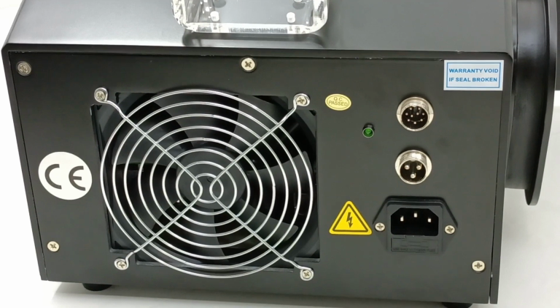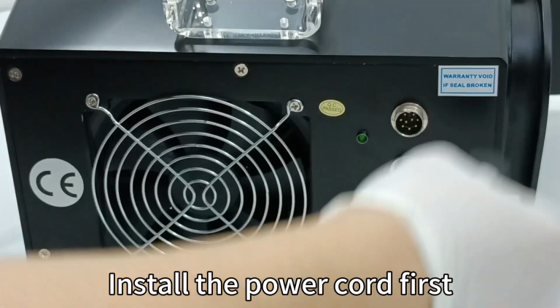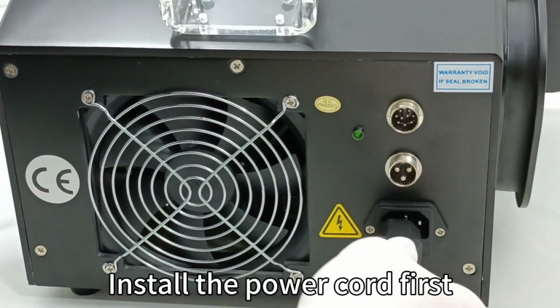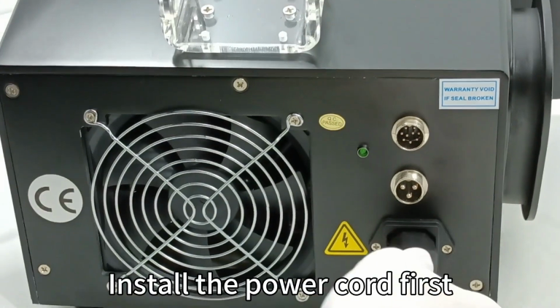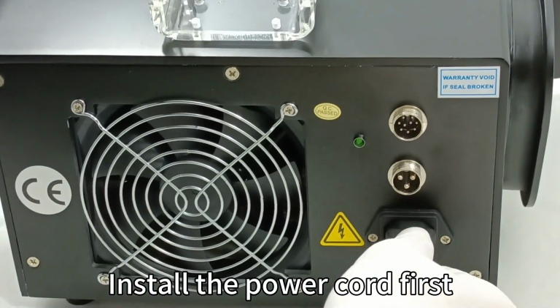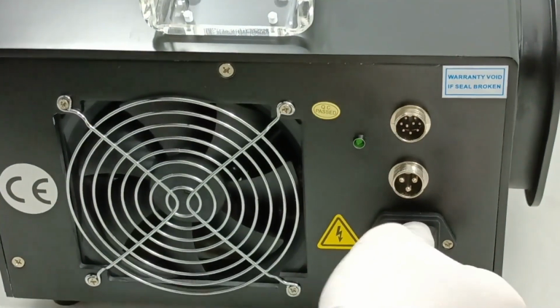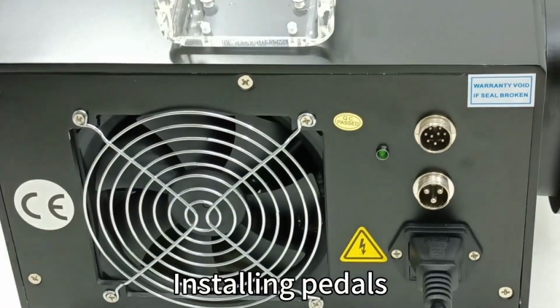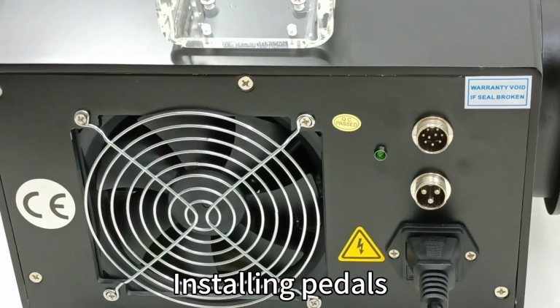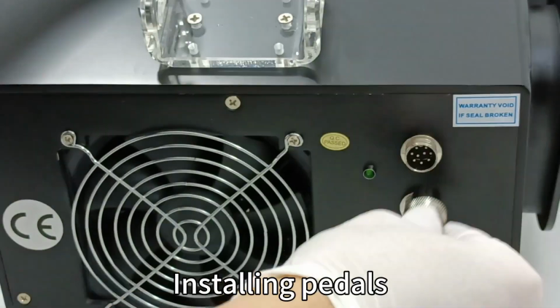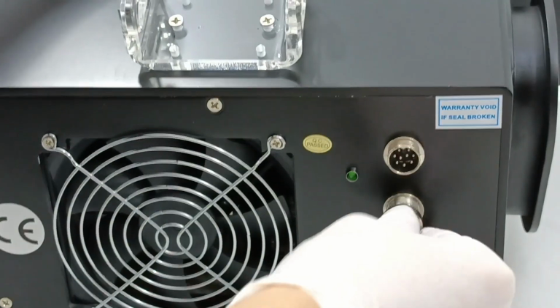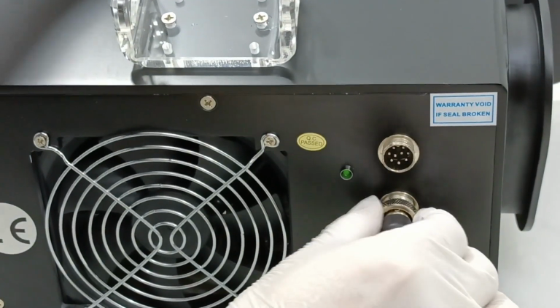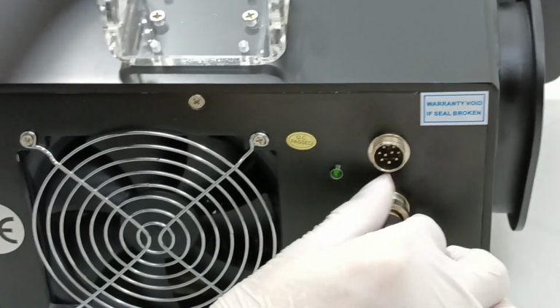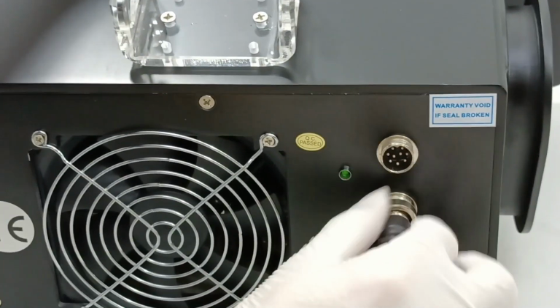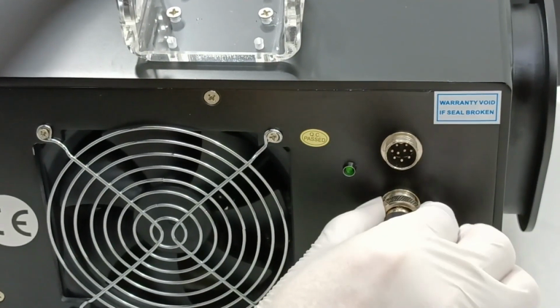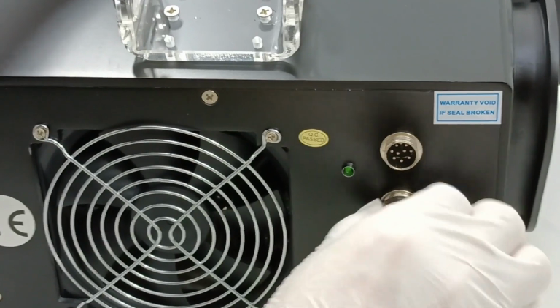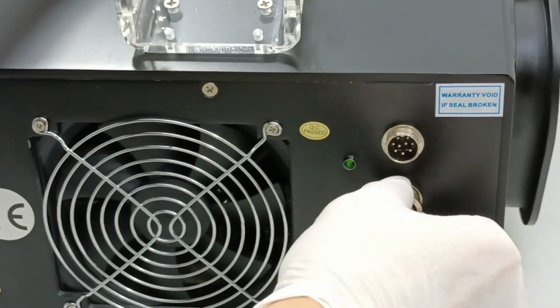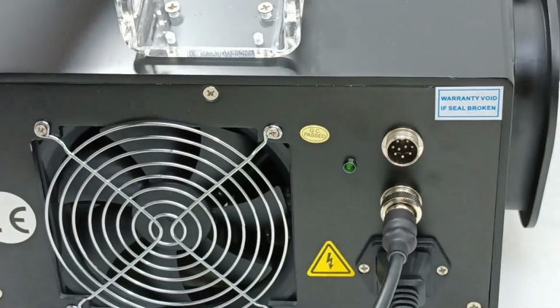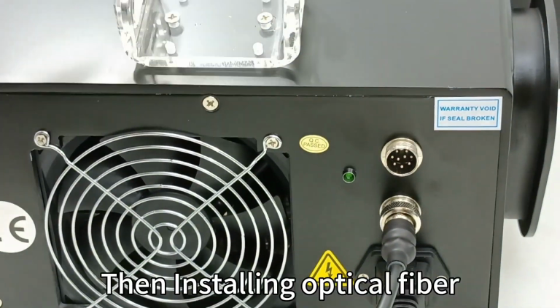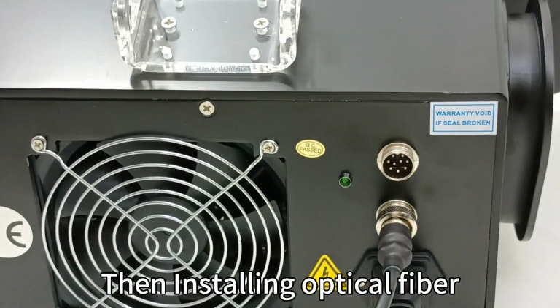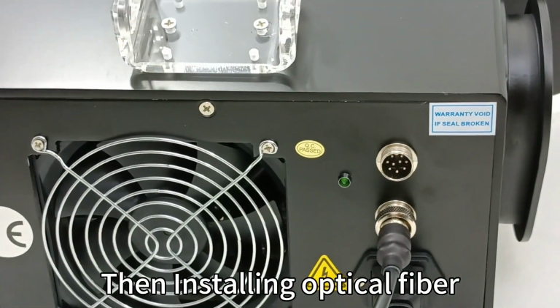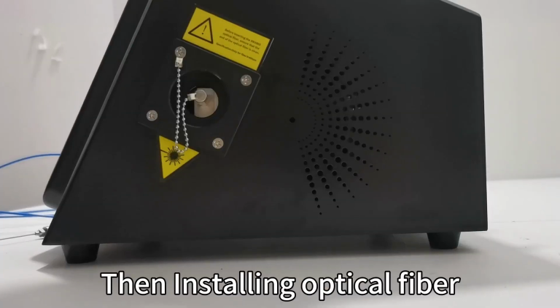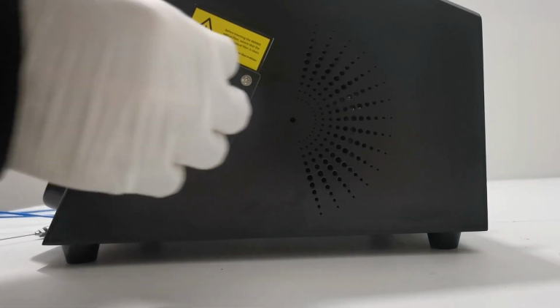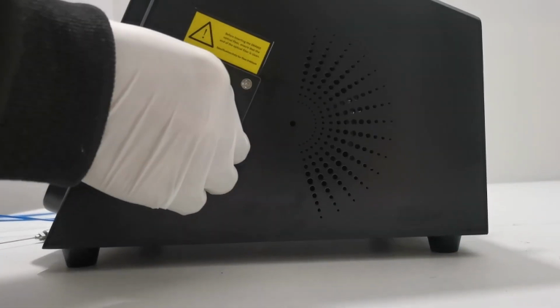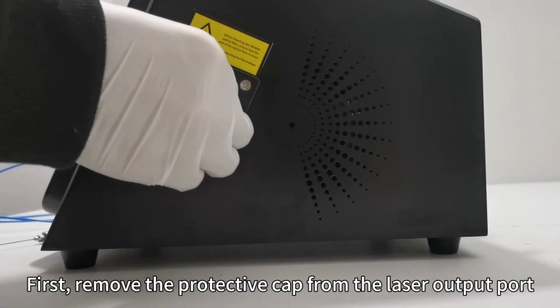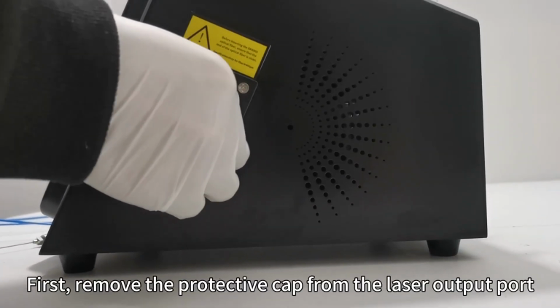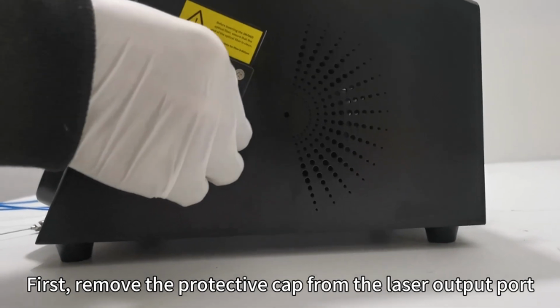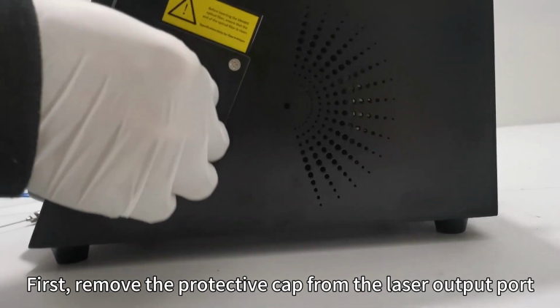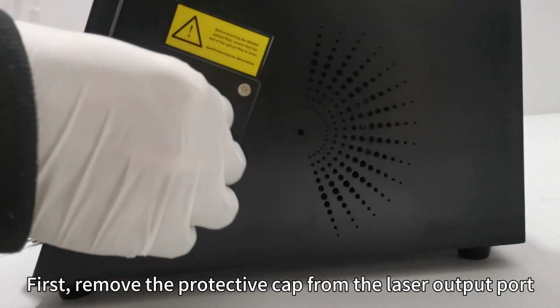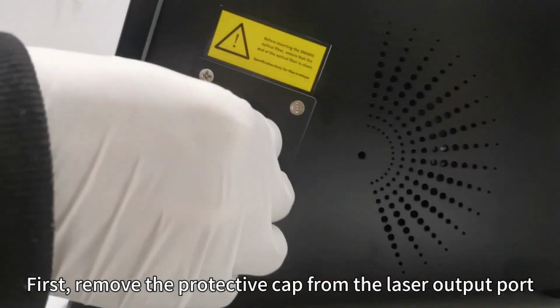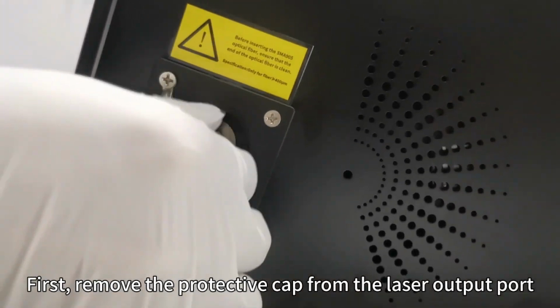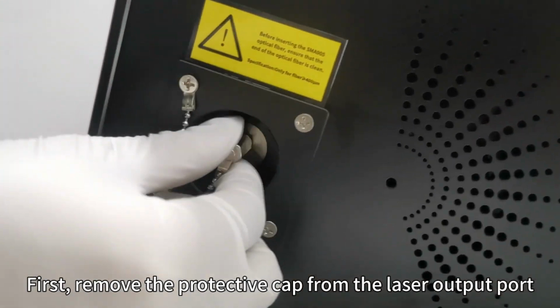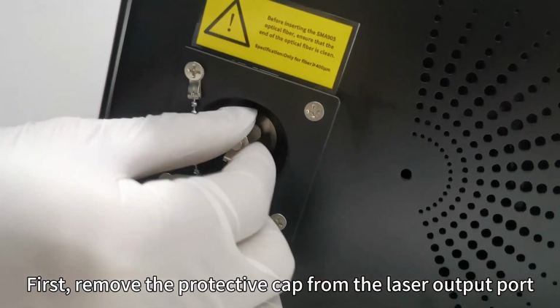Install the power cord first, then install the headers. Next, install the optical fiber — first remove the protective cap from the laser output point.